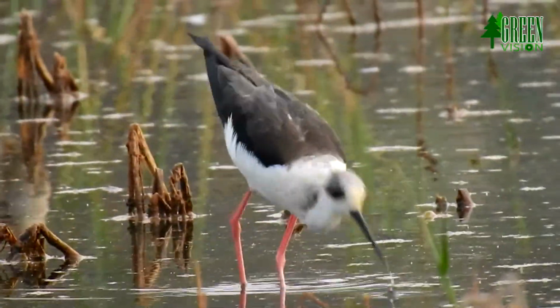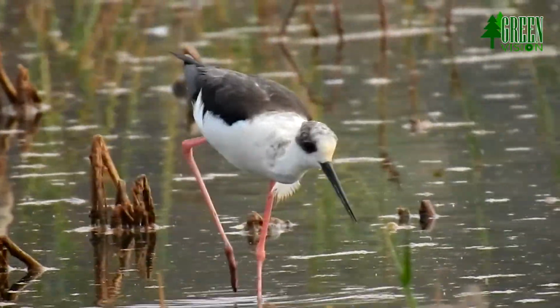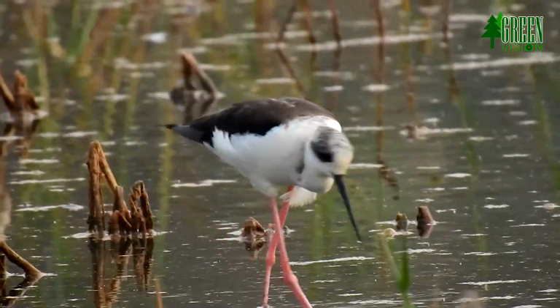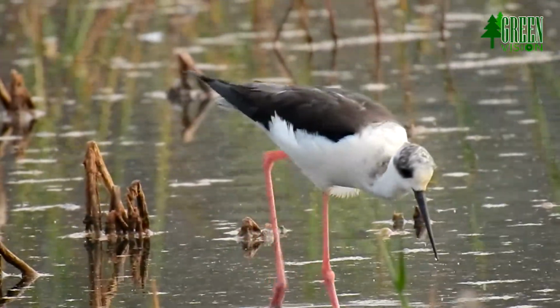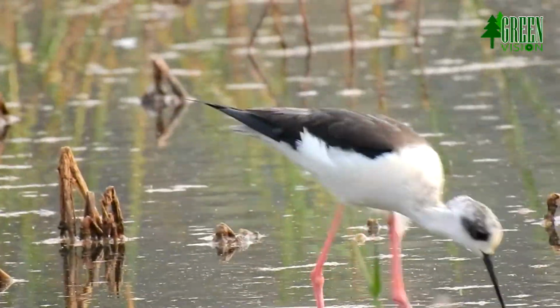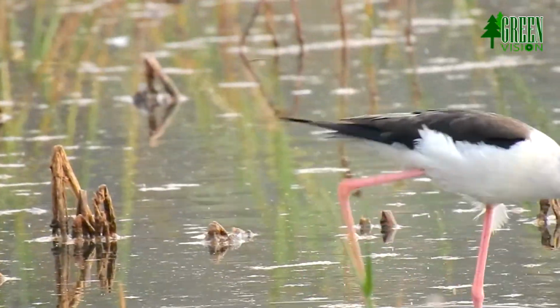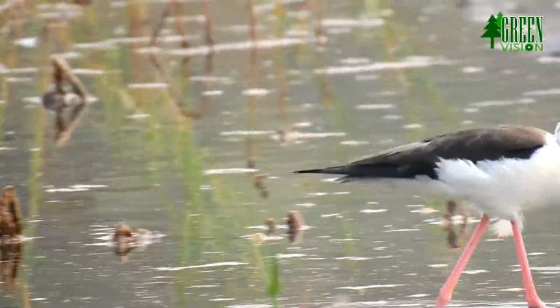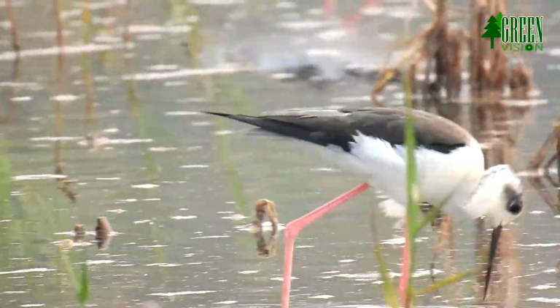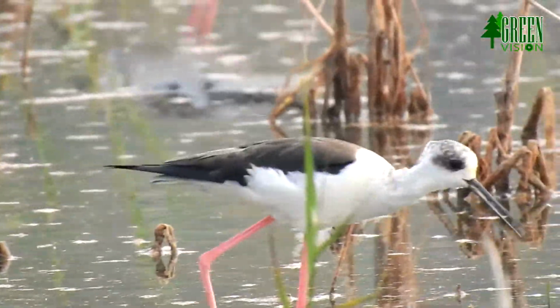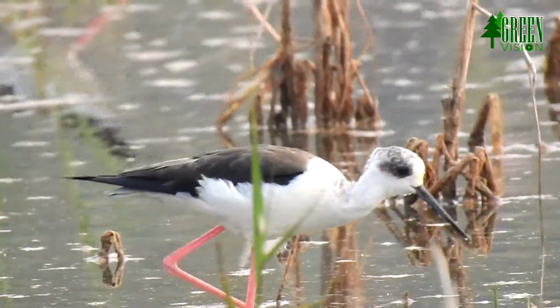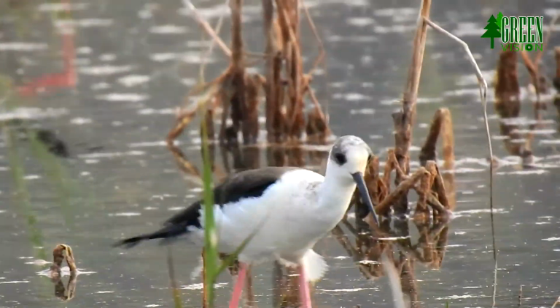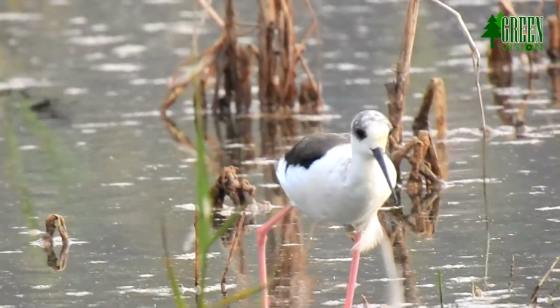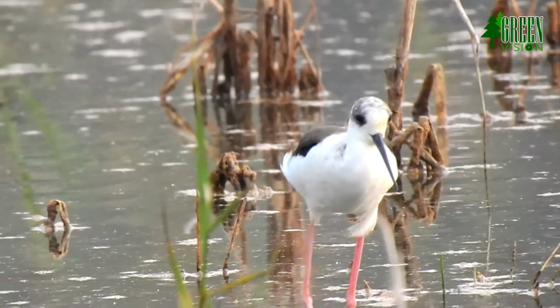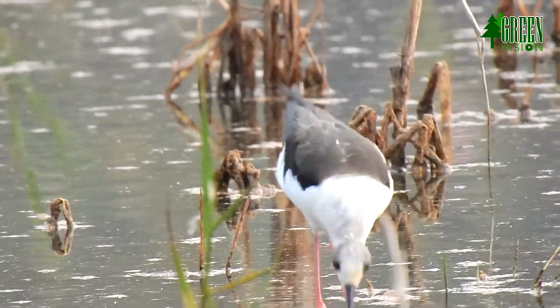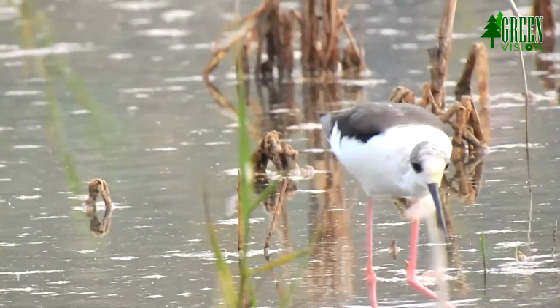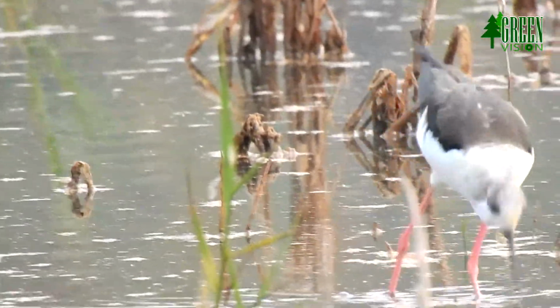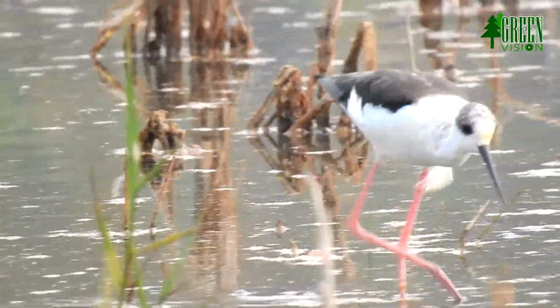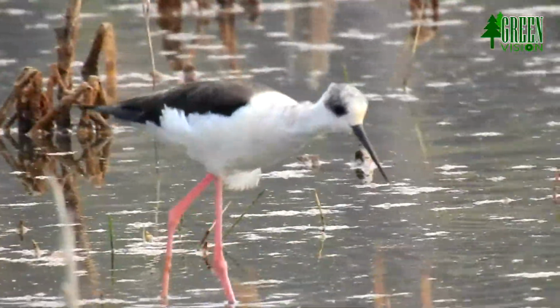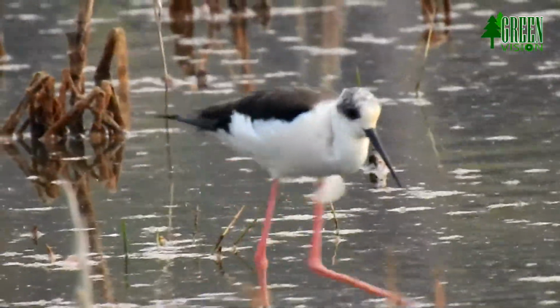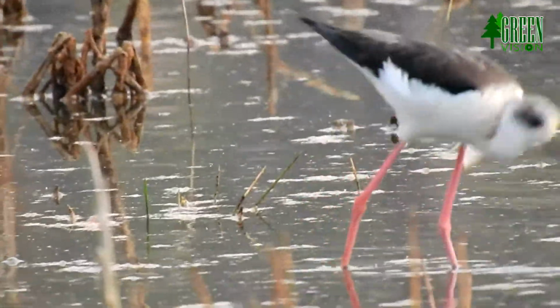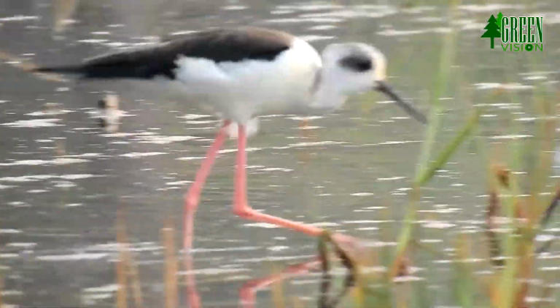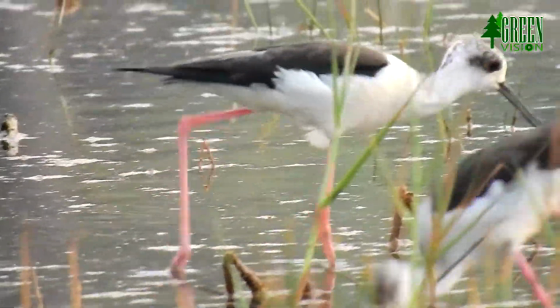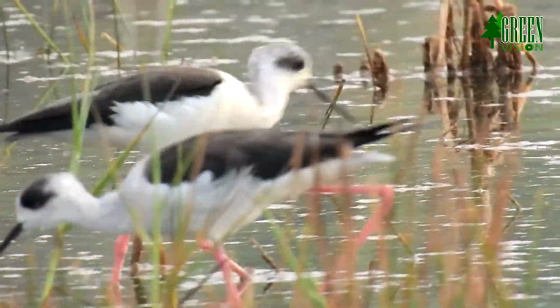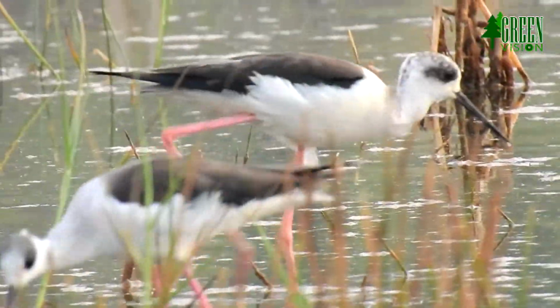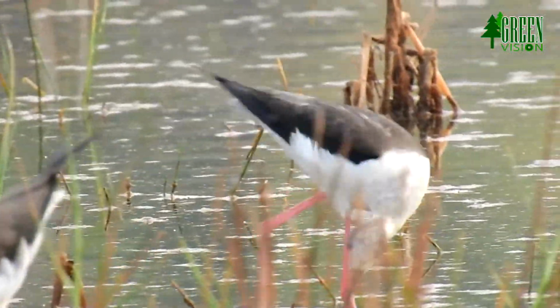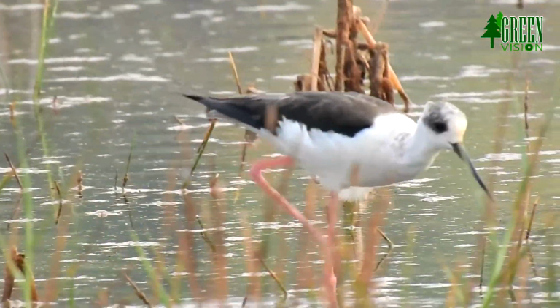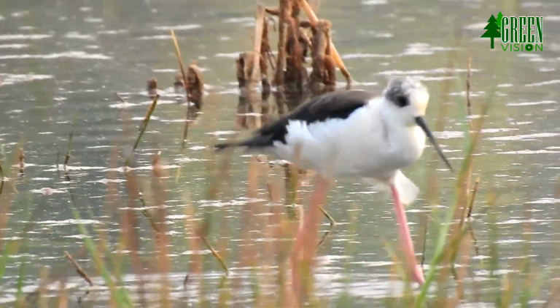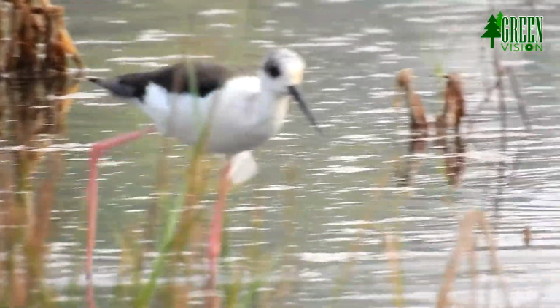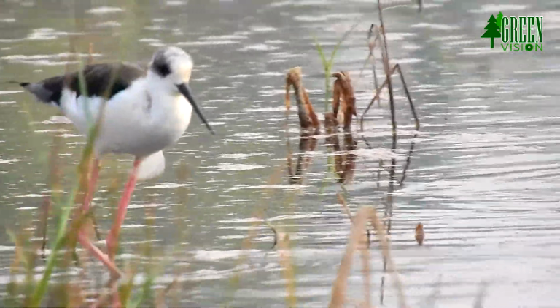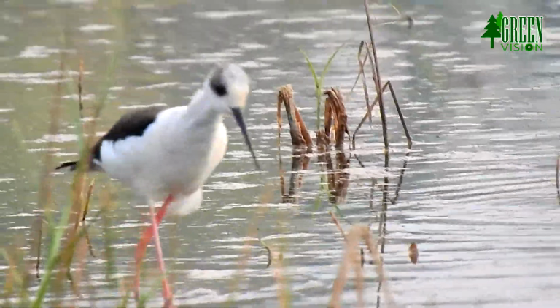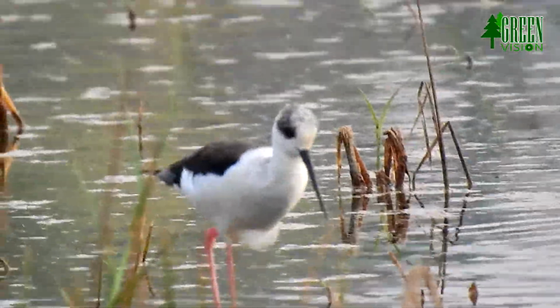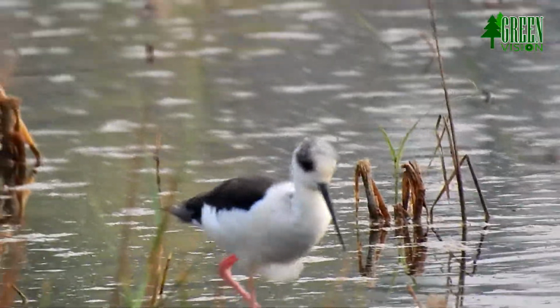In Europe, the black-winged stilt is a regular spring overshoot vagrant north of its normal range, occasionally remaining to breed in northern European countries.